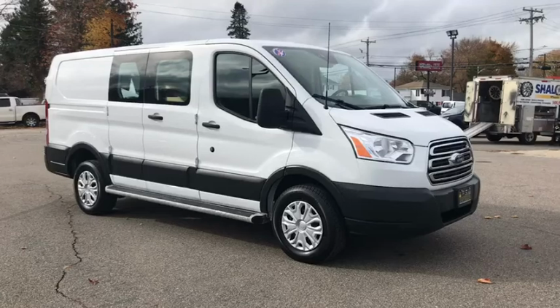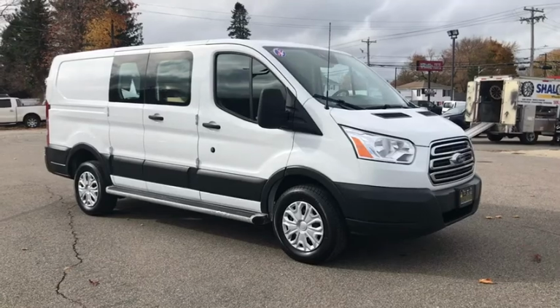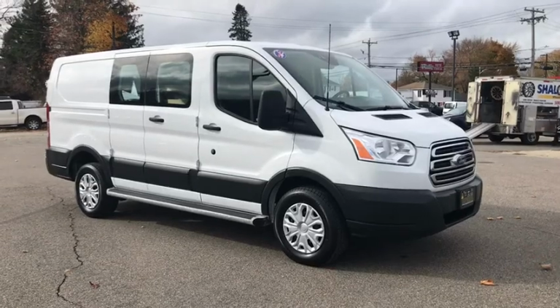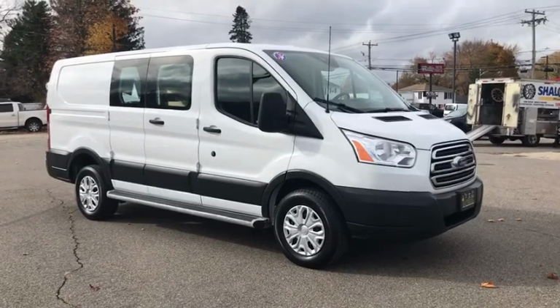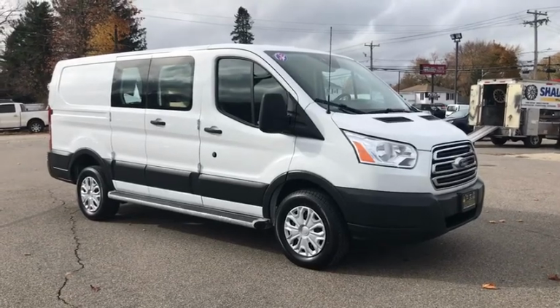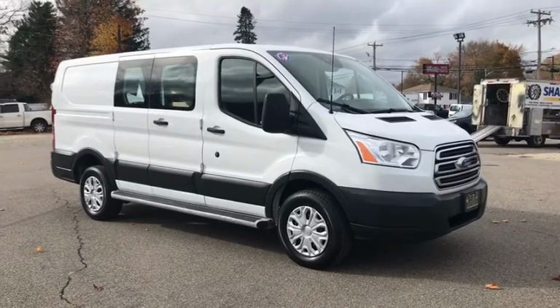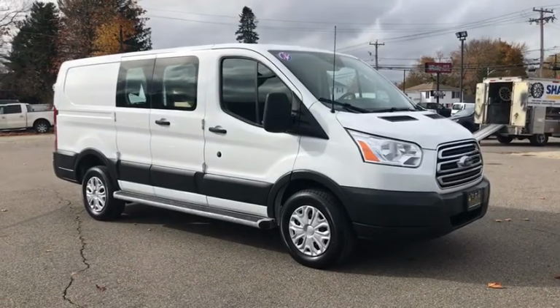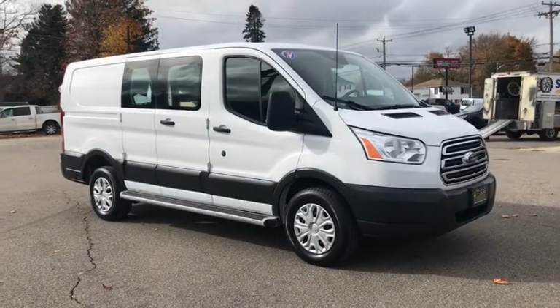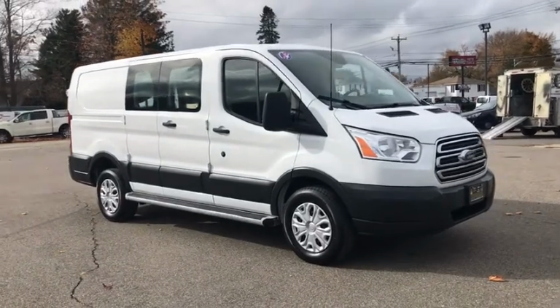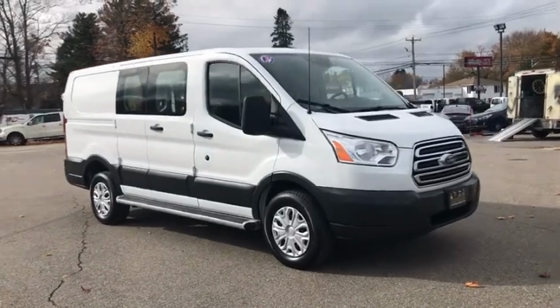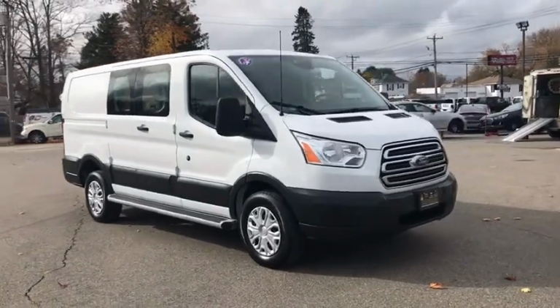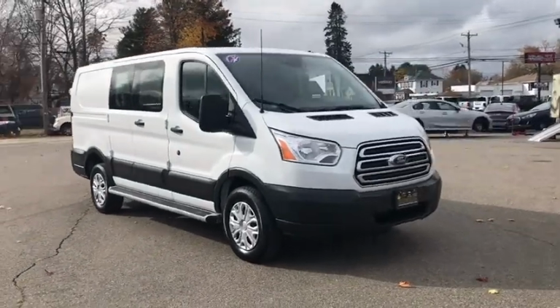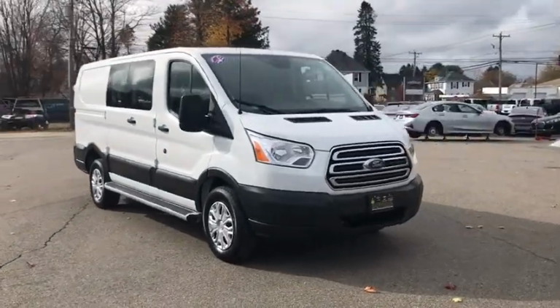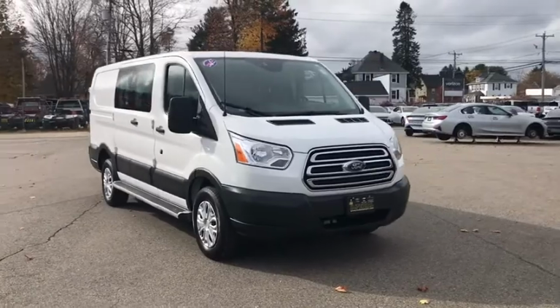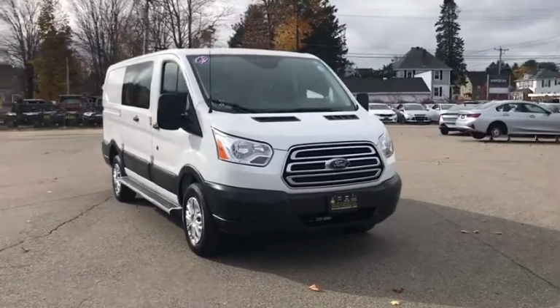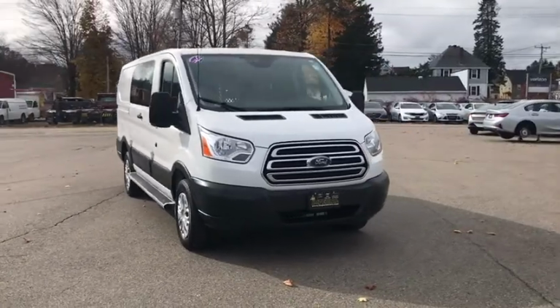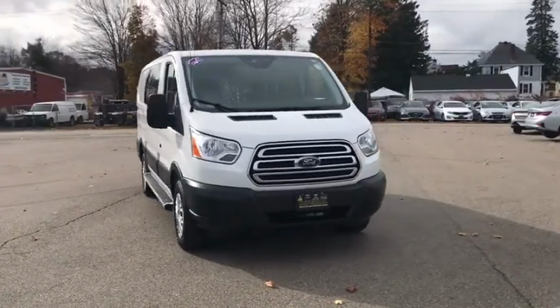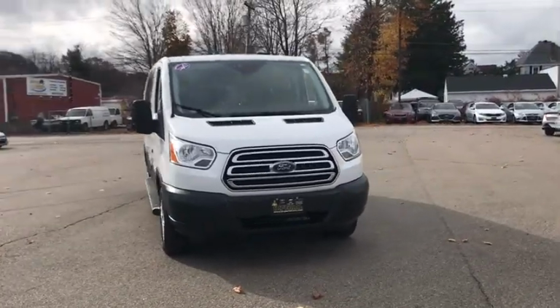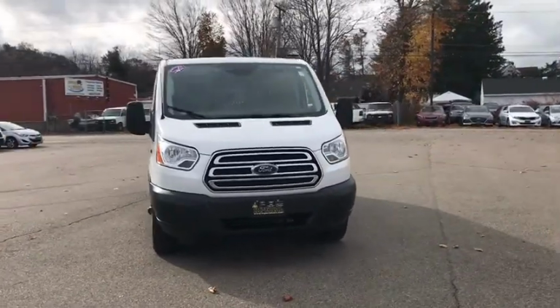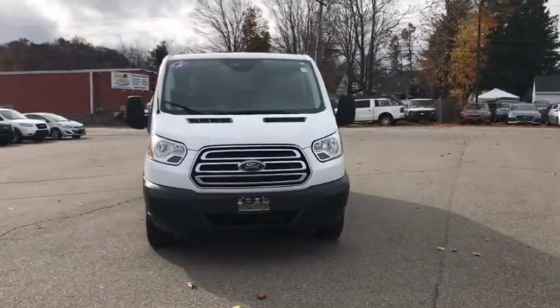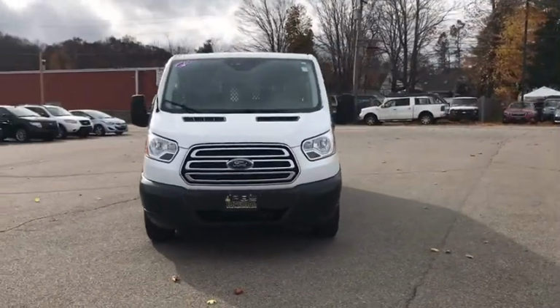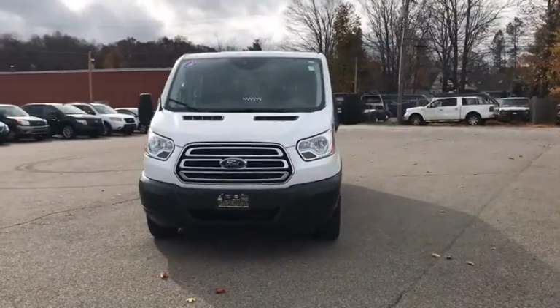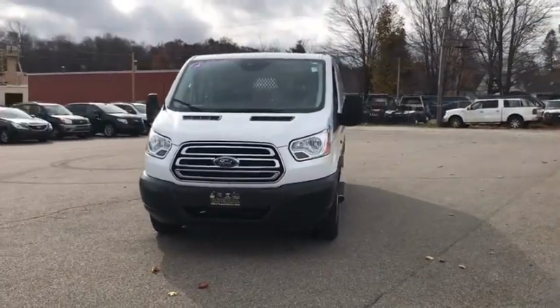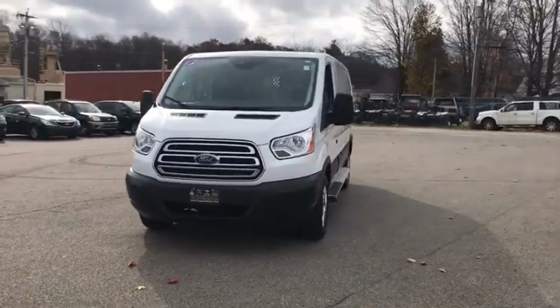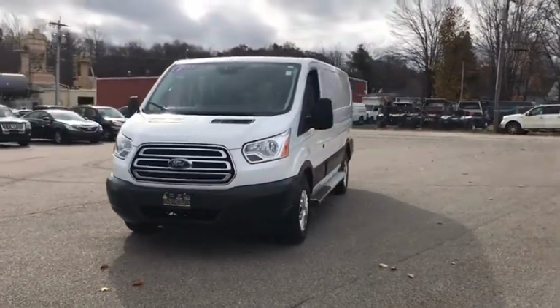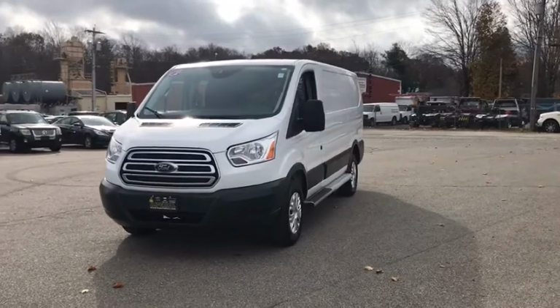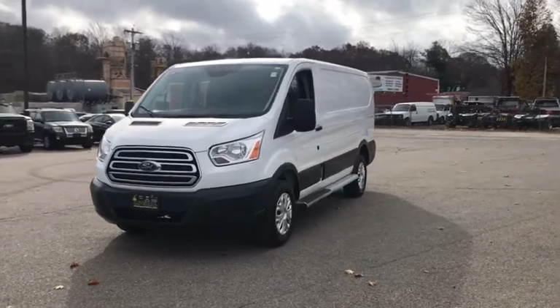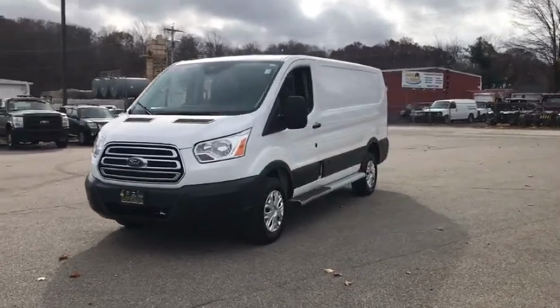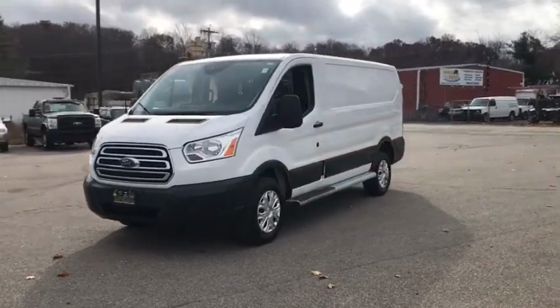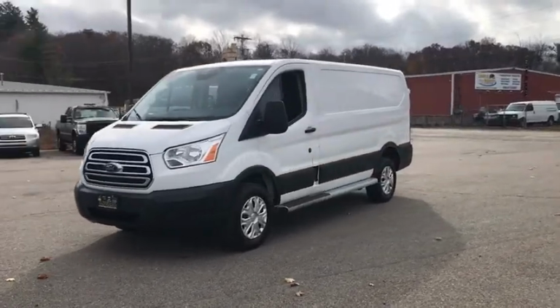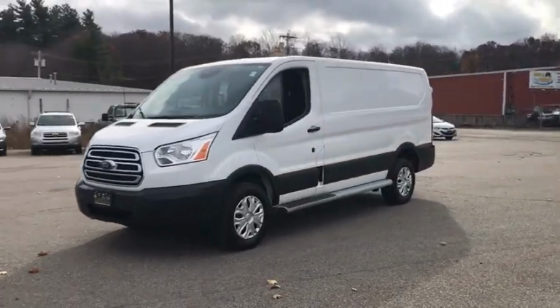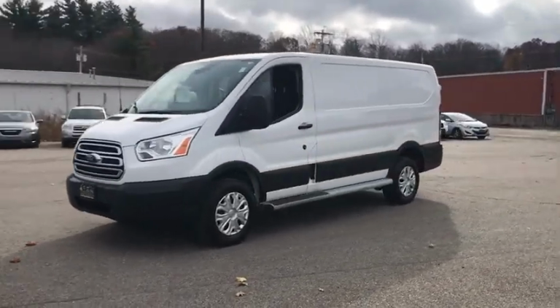Take a ride in the 2018 Ford Transit 250. The Transit 250 comes in numerous configurations, with impressive payload and towing capacities. It is comfortable and easy to drive.